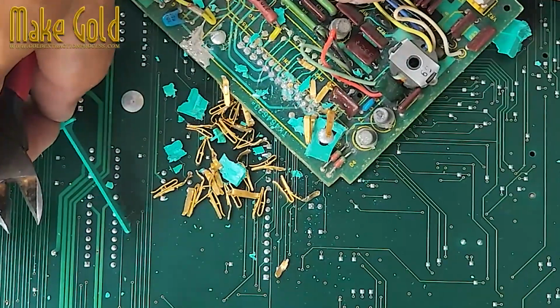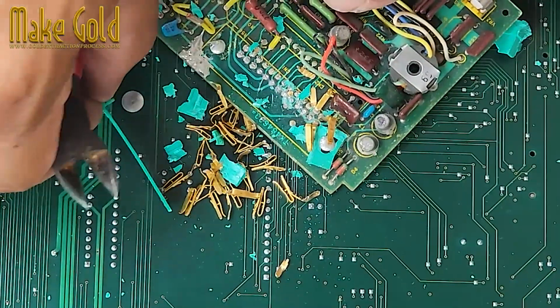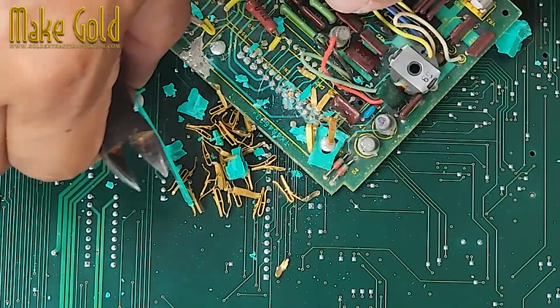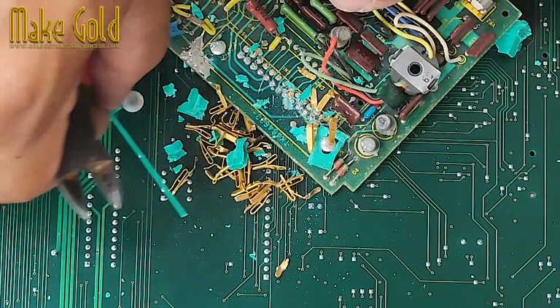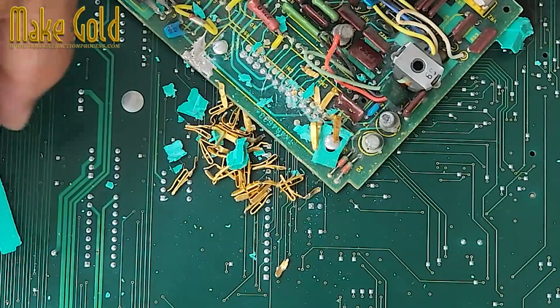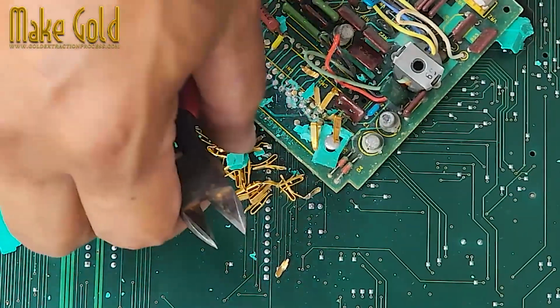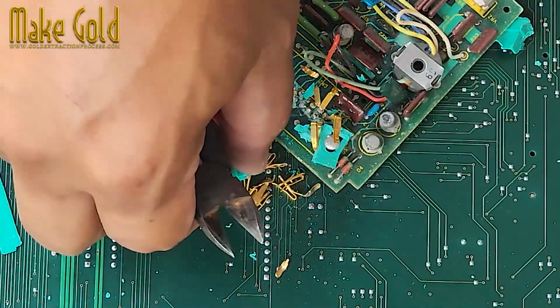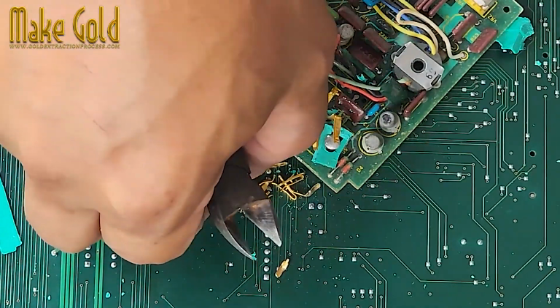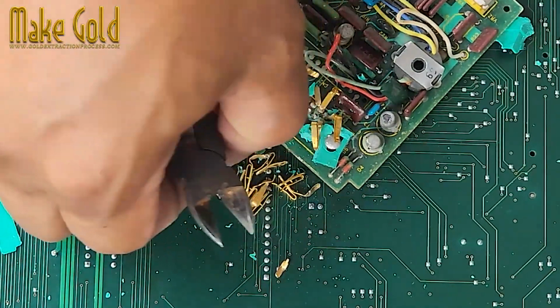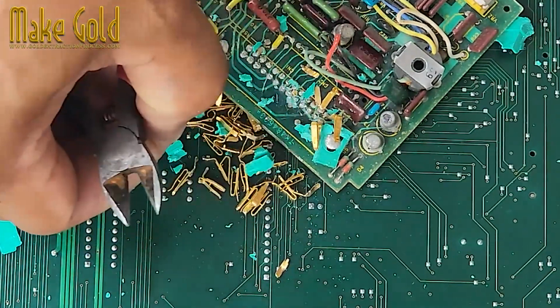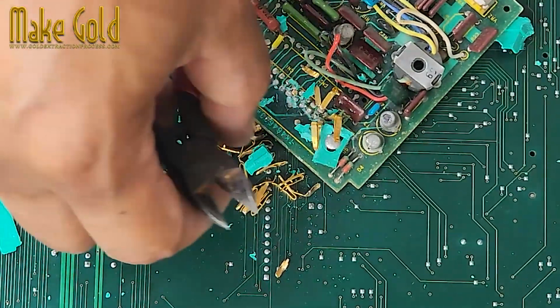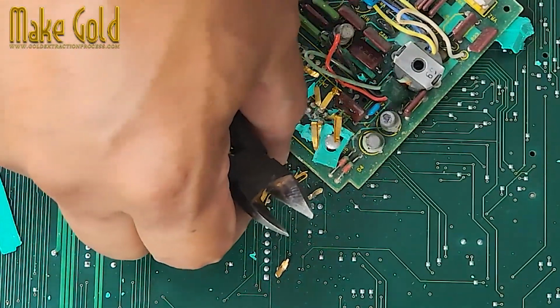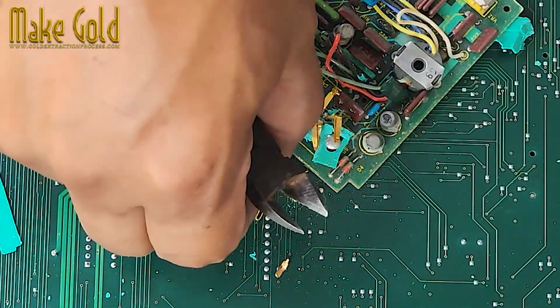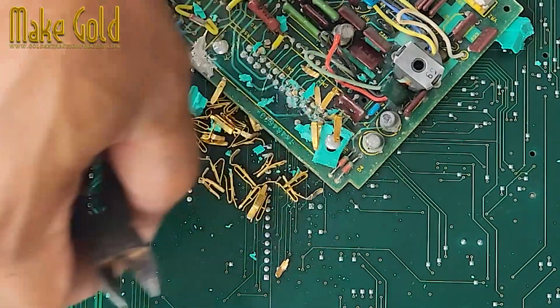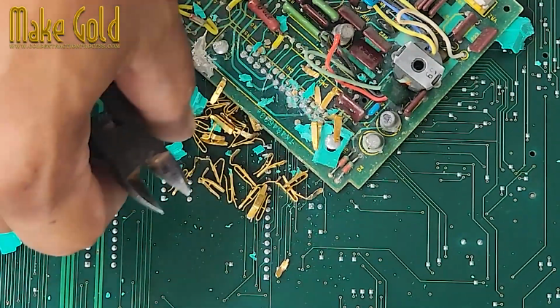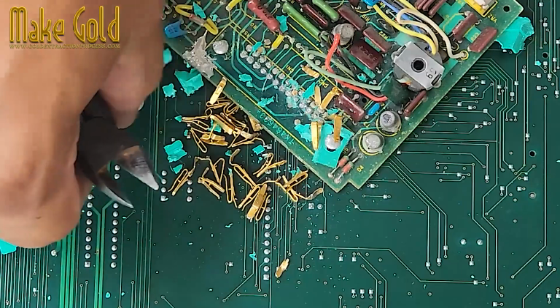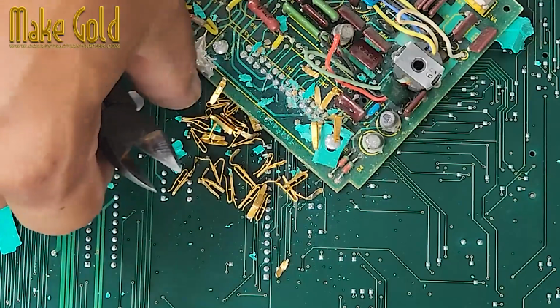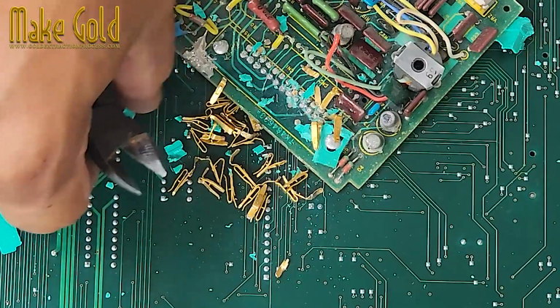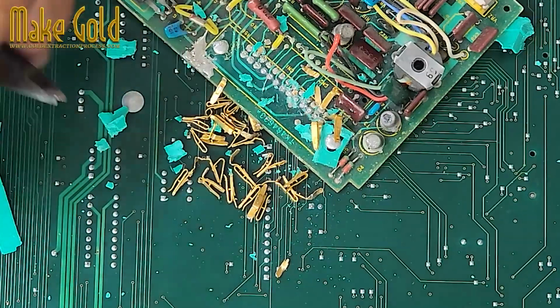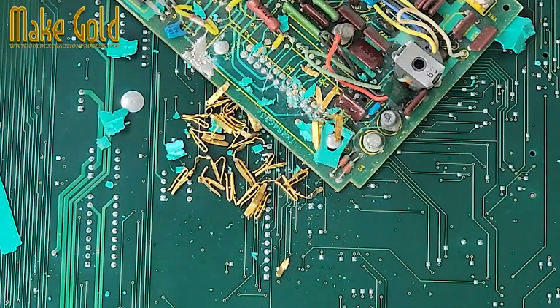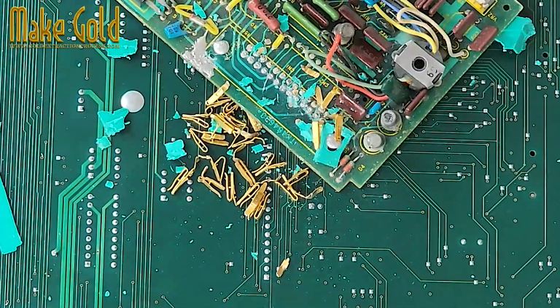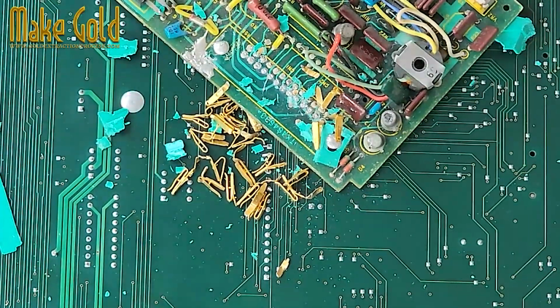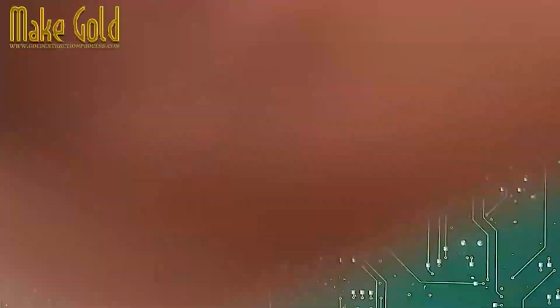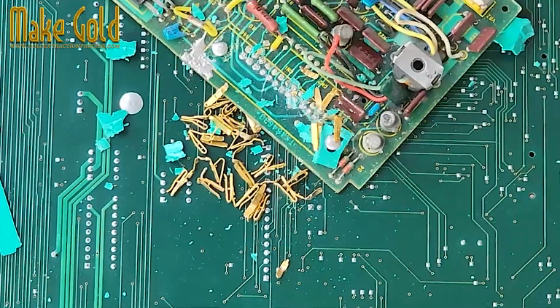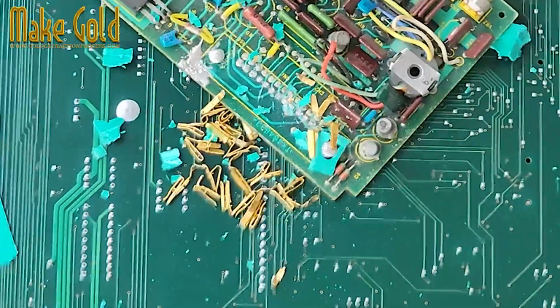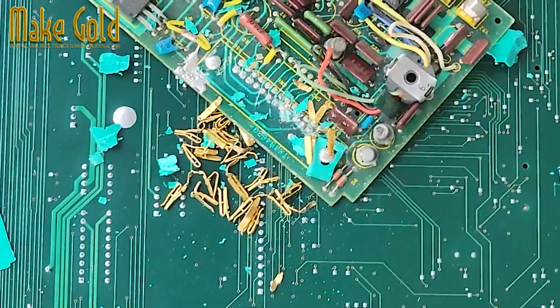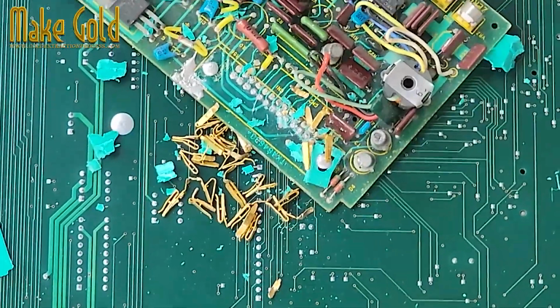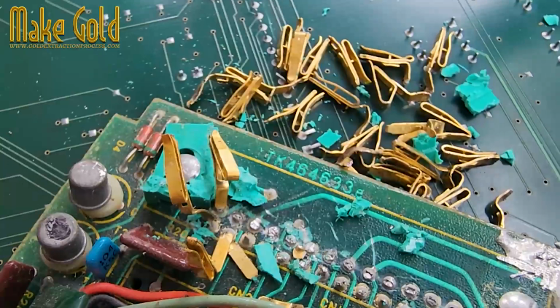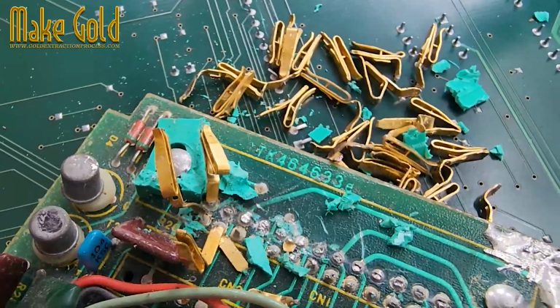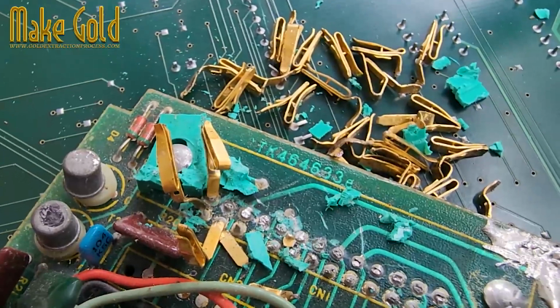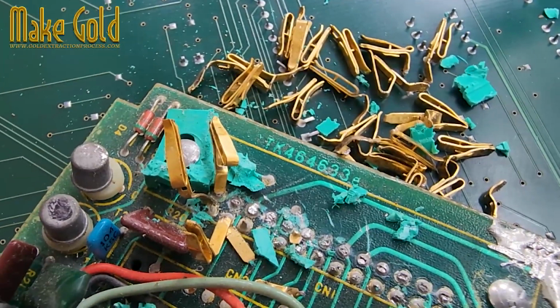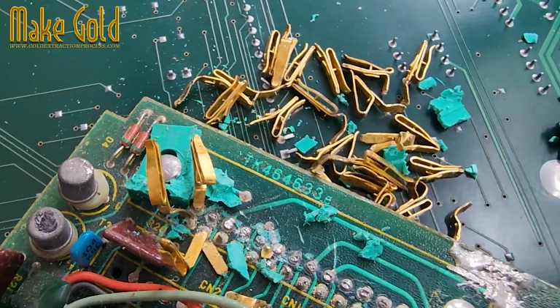In summary: look for gold on connectors and contact points. Focus on RAM, CPUs, cards, and motherboards. Use simple tools to remove and collect. Store your finds until you have enough to refine or sell as scrap.